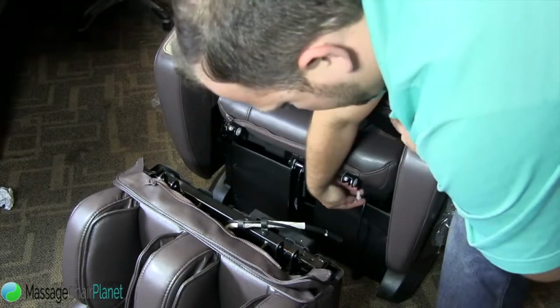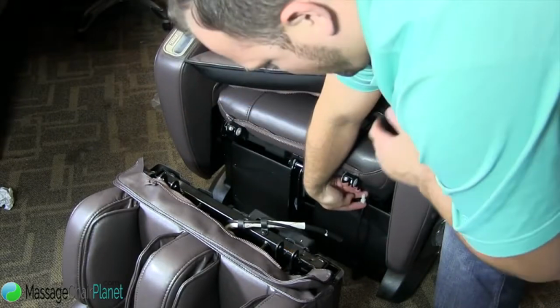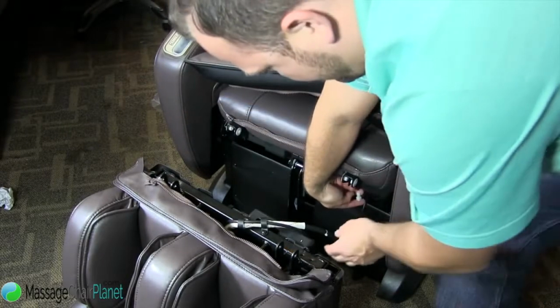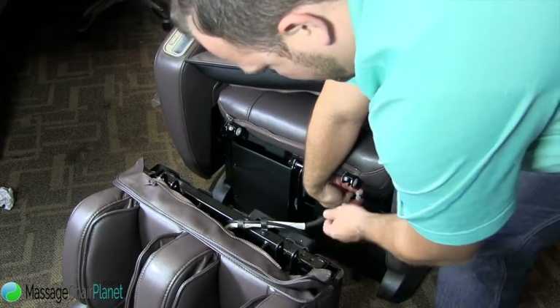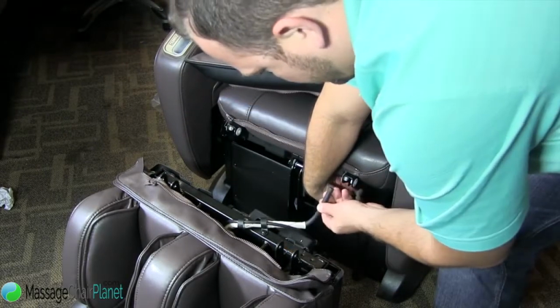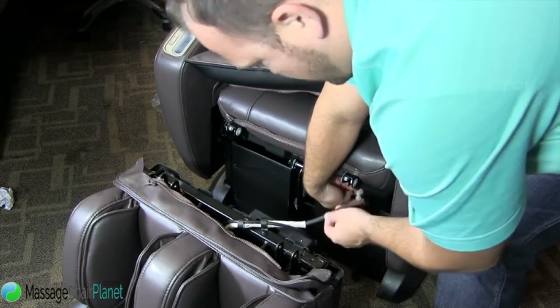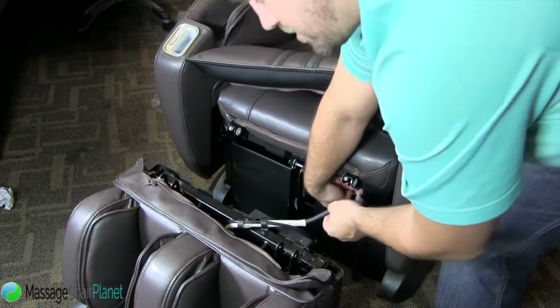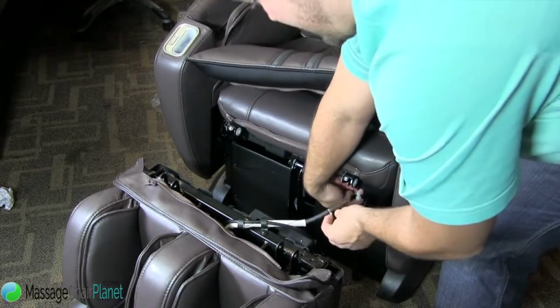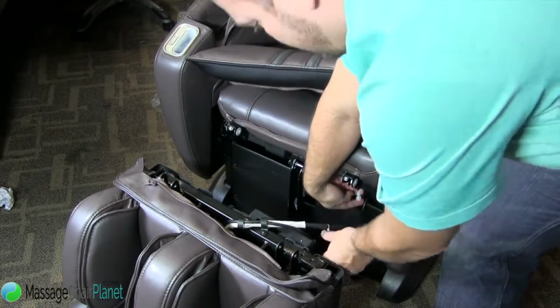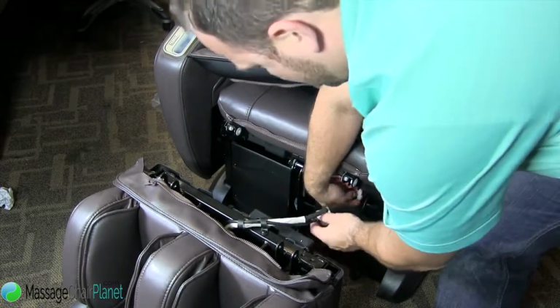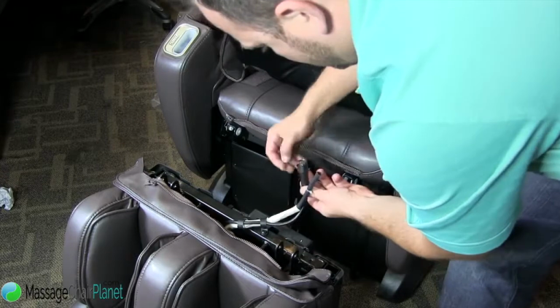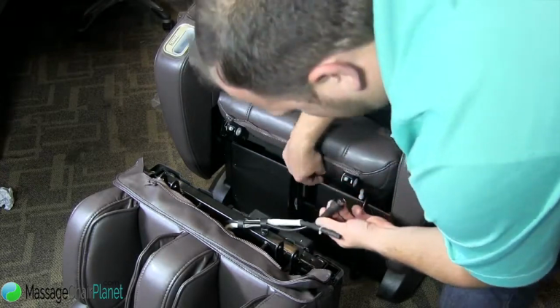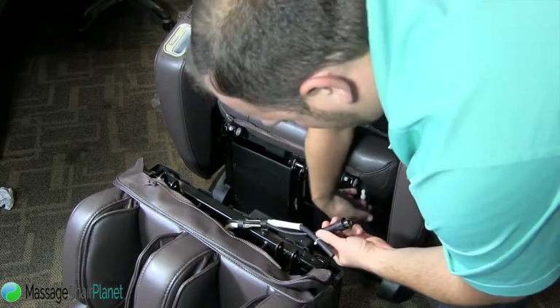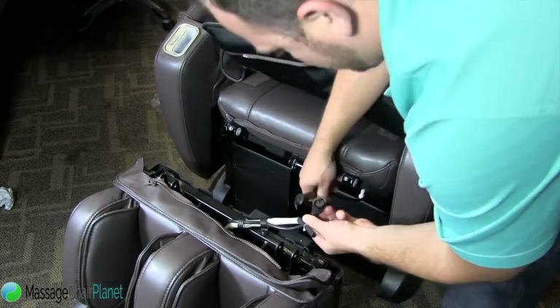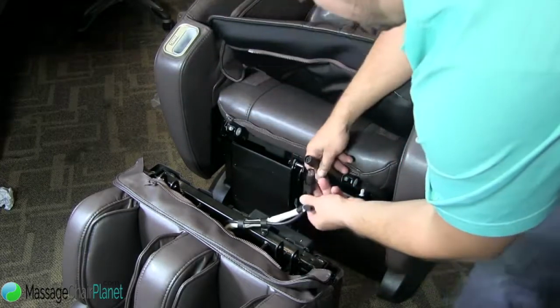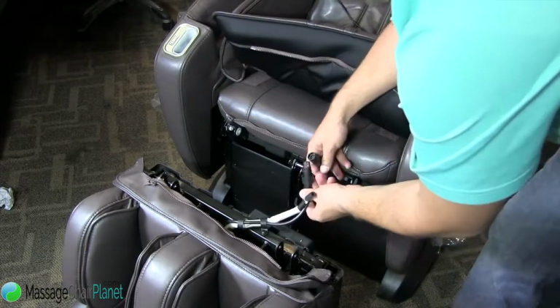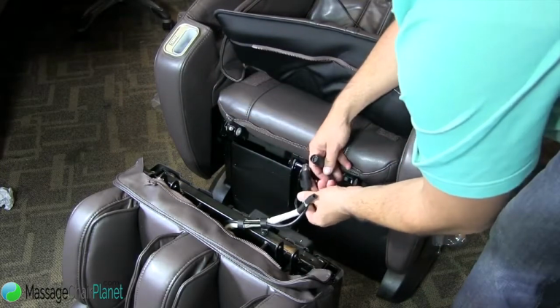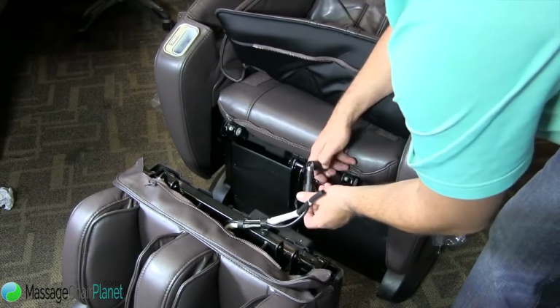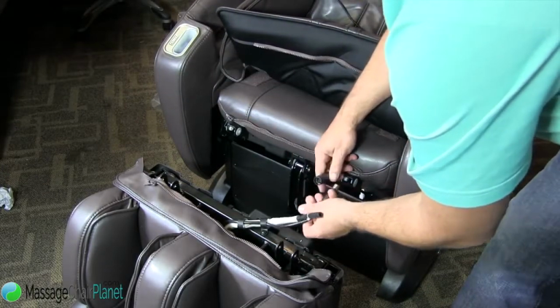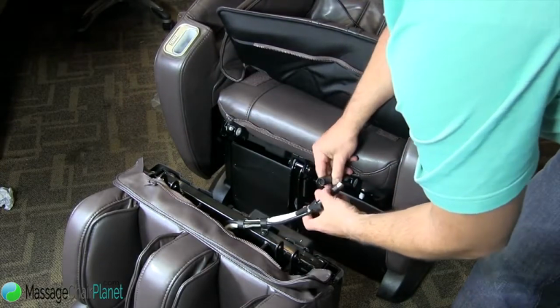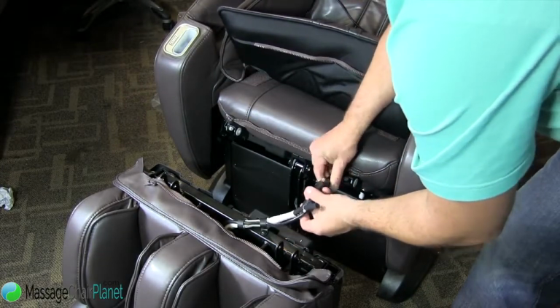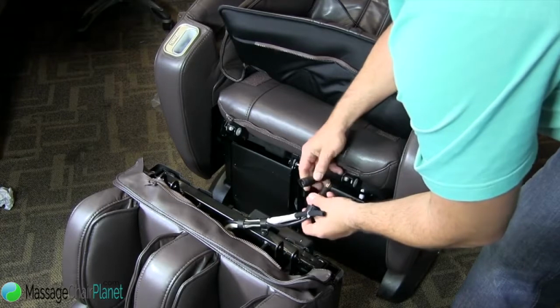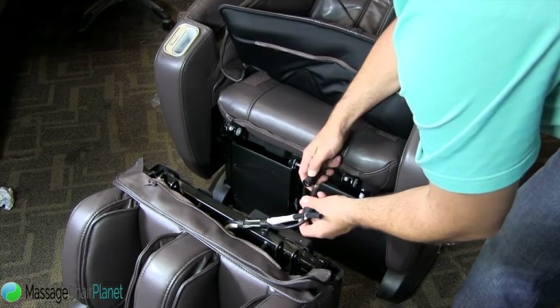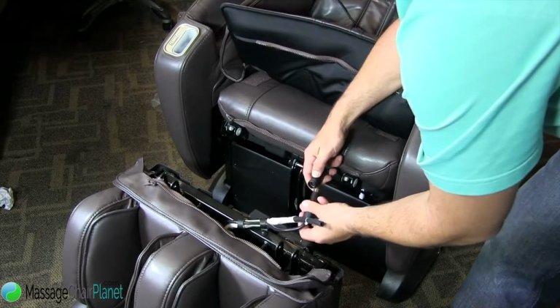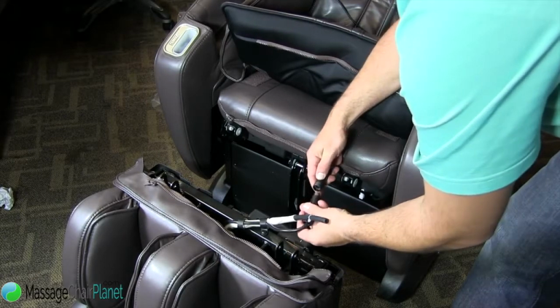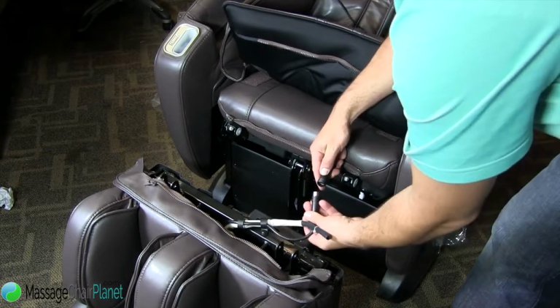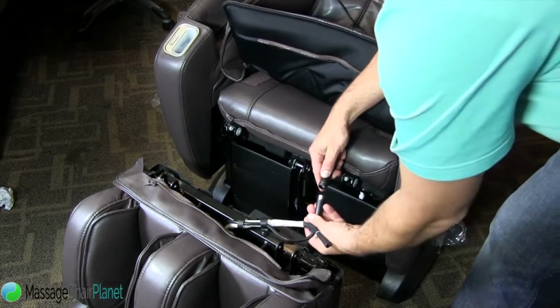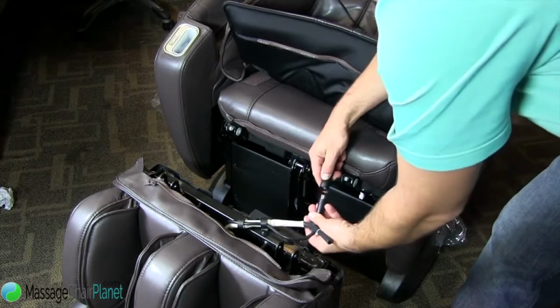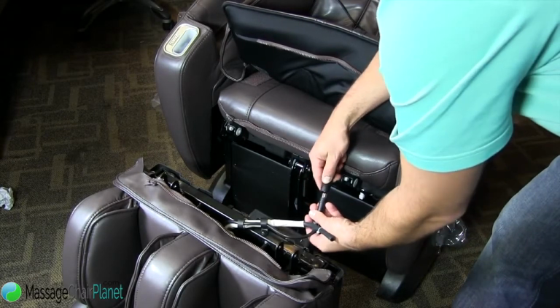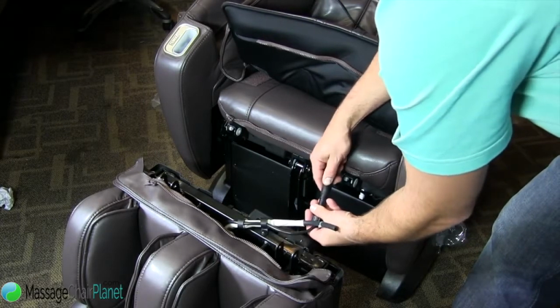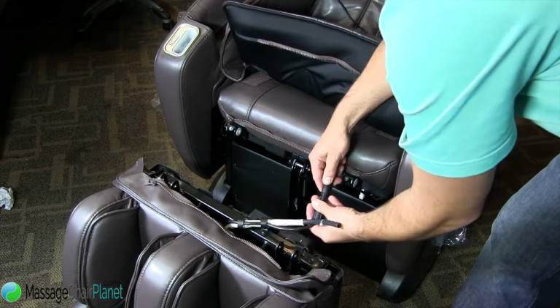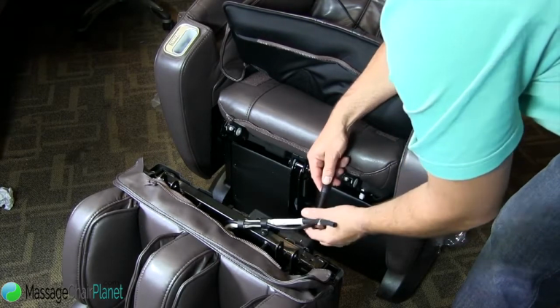Now this white cap right here is going to go with this black hose, which is going to be the last thing you do. Now we are going to hook up the electrical component. Make sure that you align the two arrows up right here before you put it together.